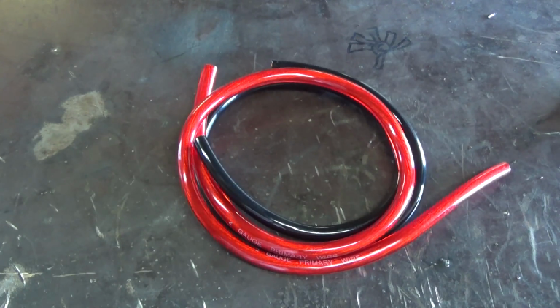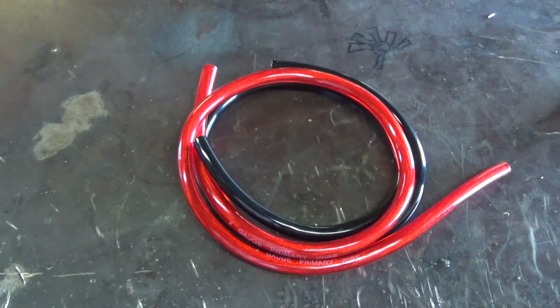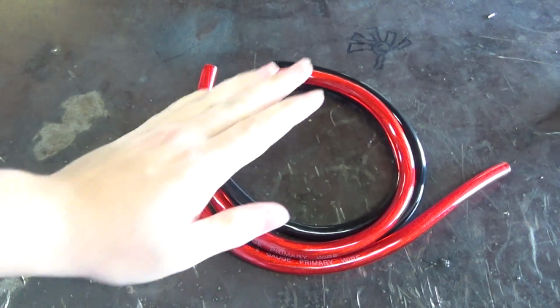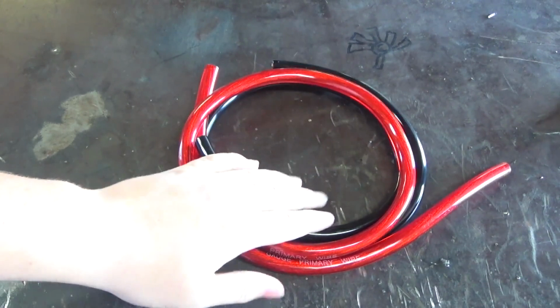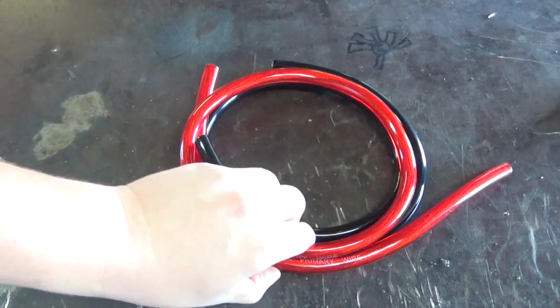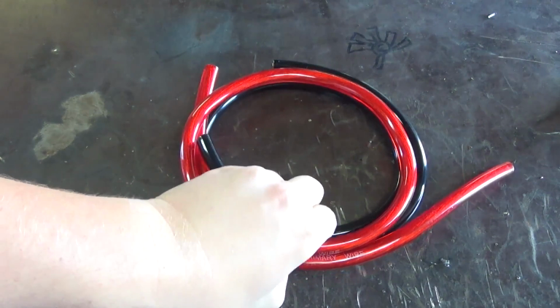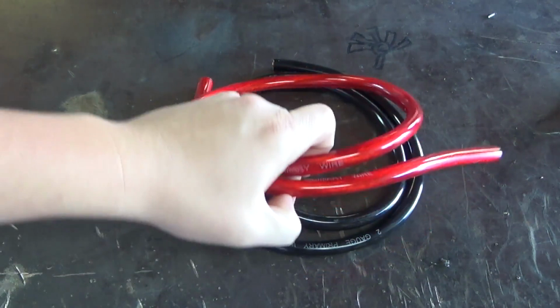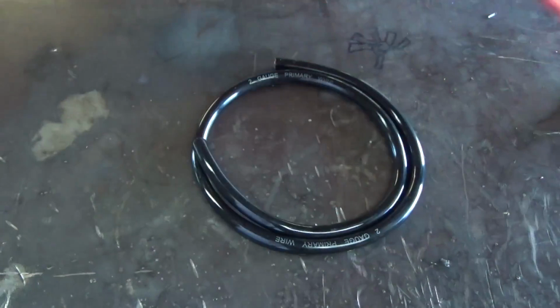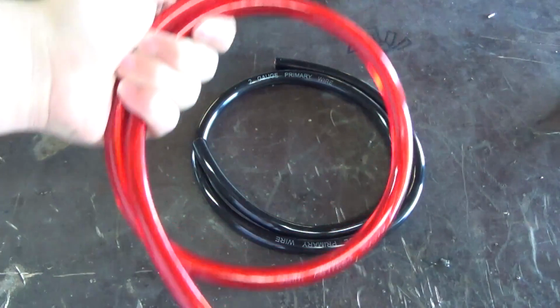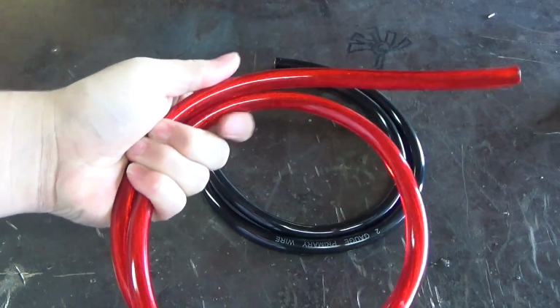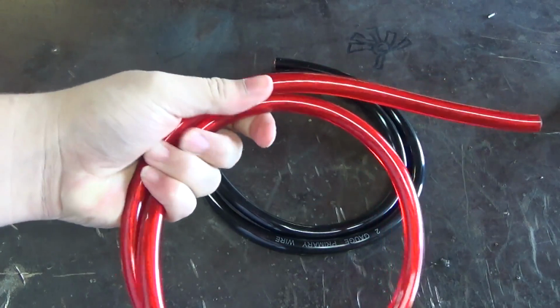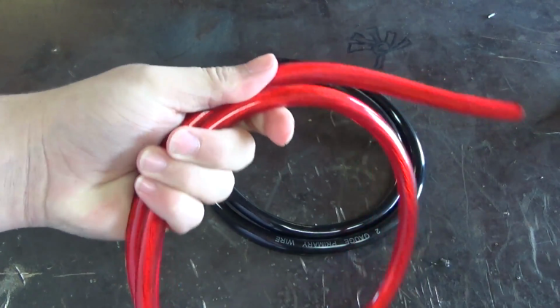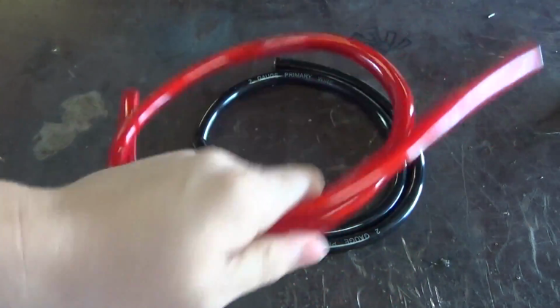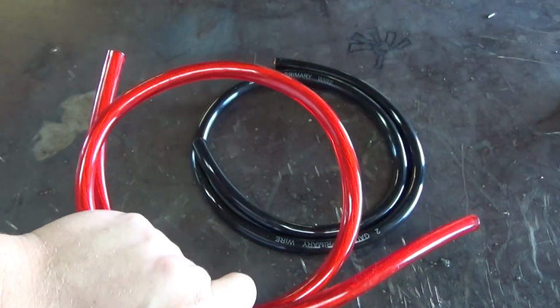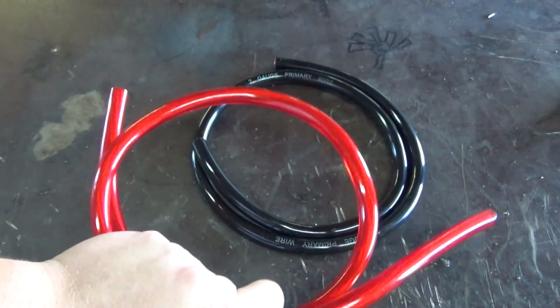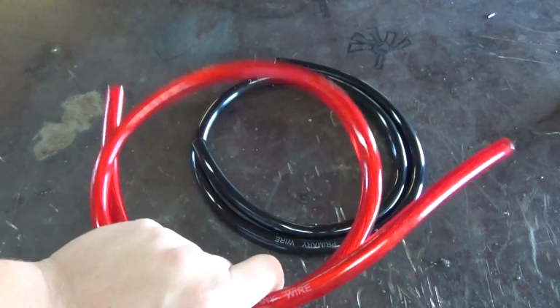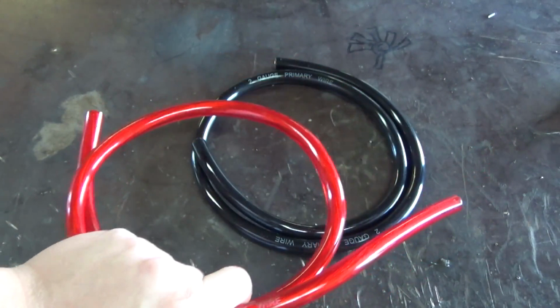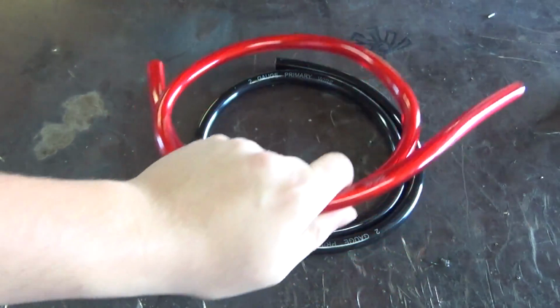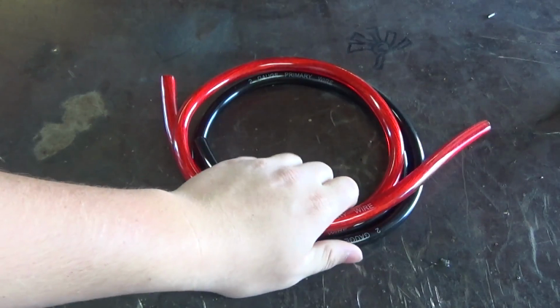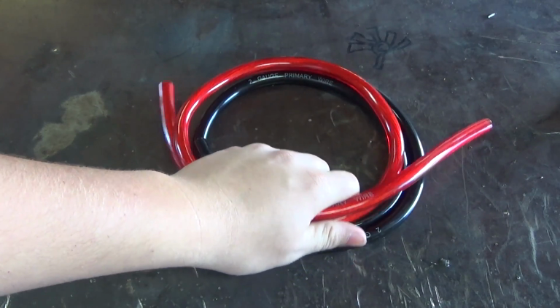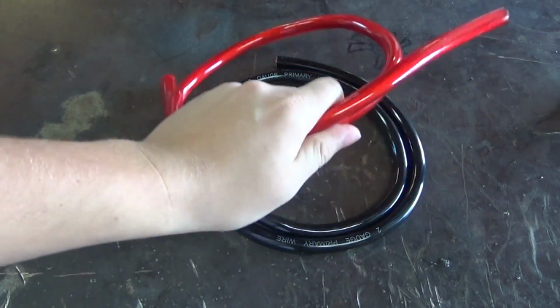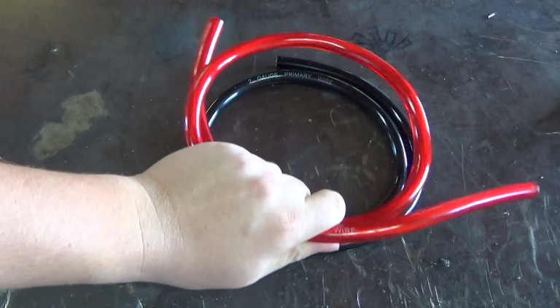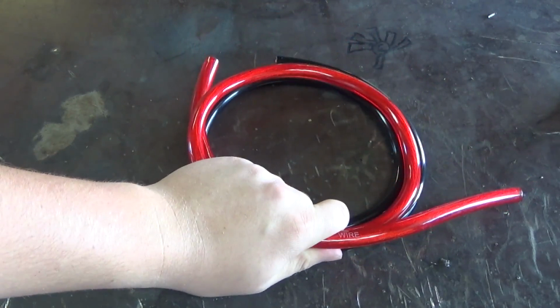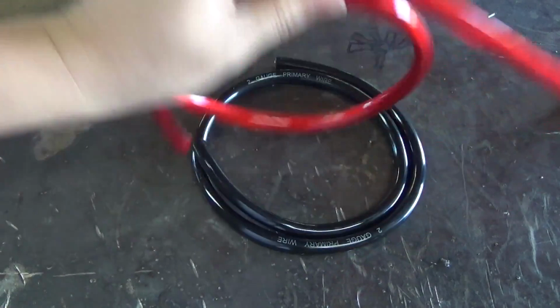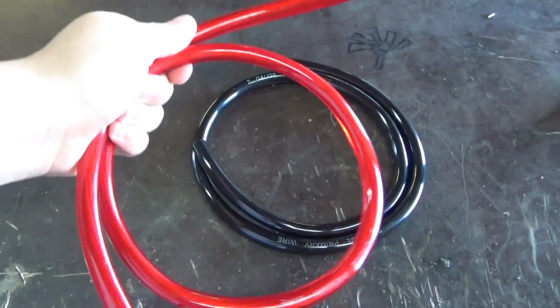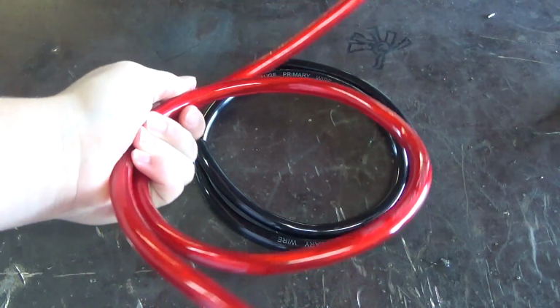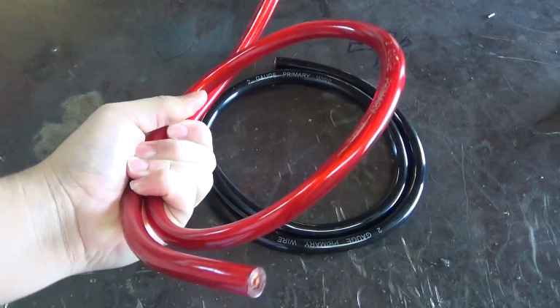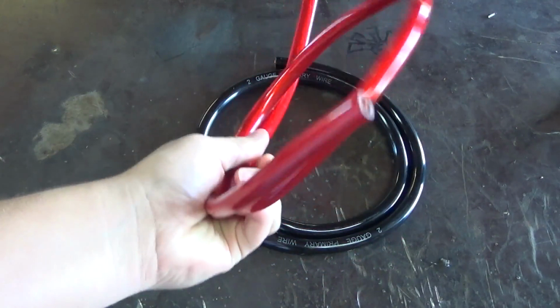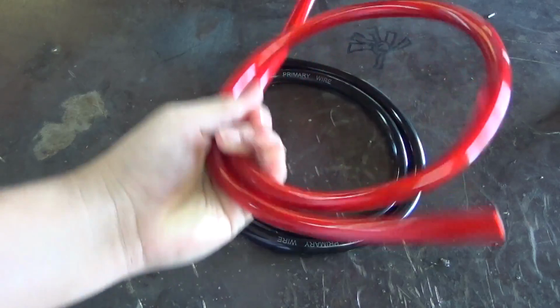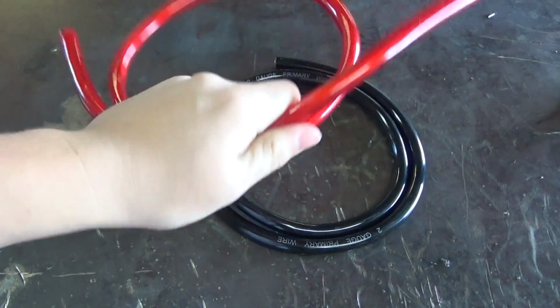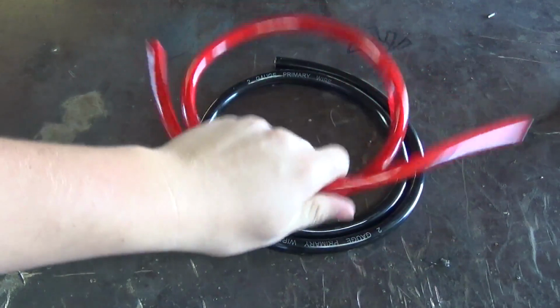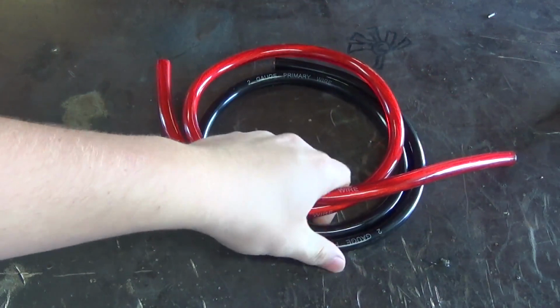Hey guys, I'm going to show you how you can make your own relatively cheap battery cables. You can make them yourself. Now go ahead and go over the stuff that you need. Obviously you need some cable — this is a 2 gauge cable.